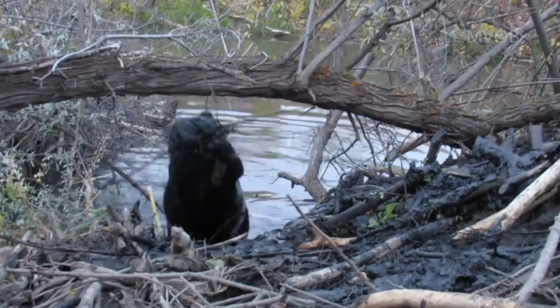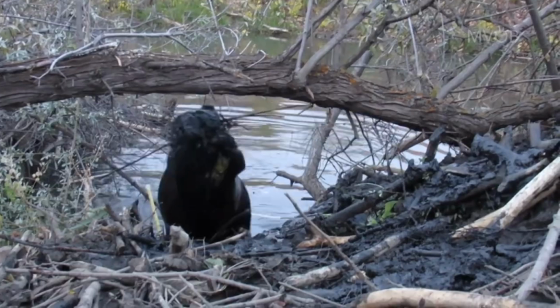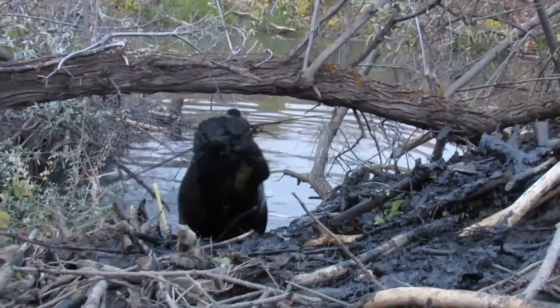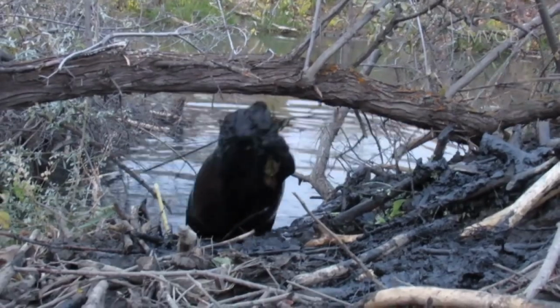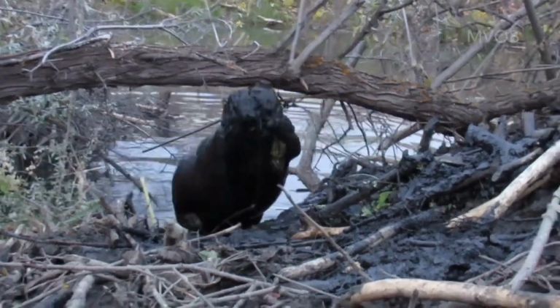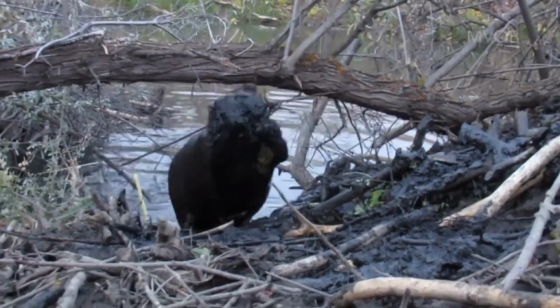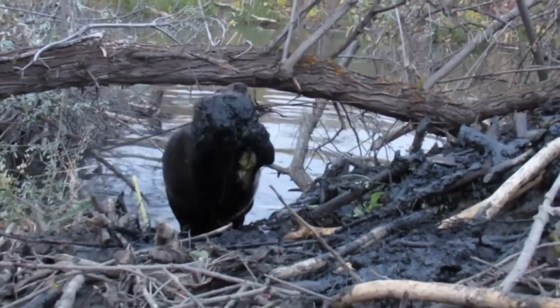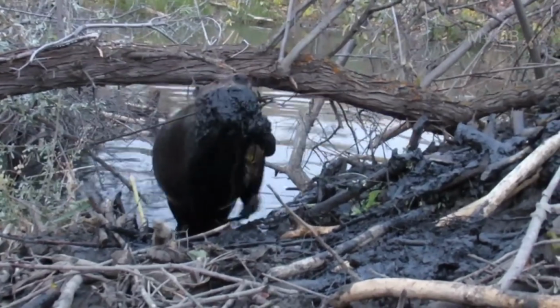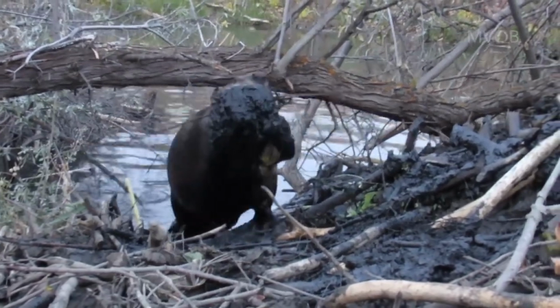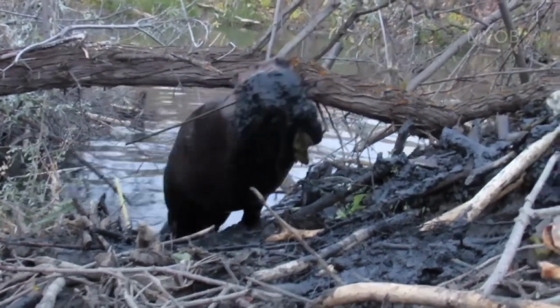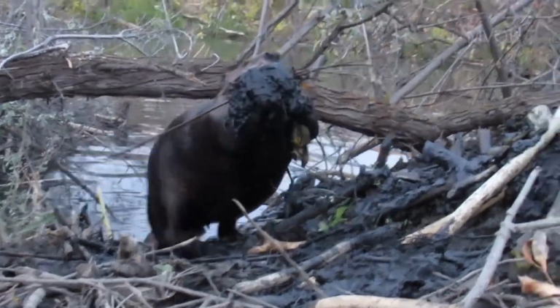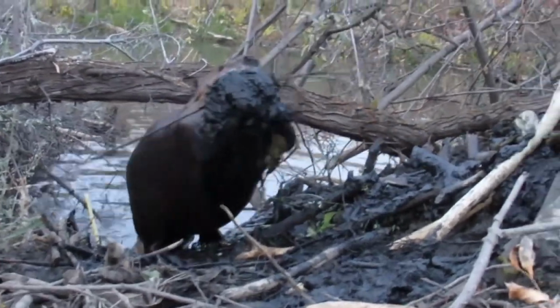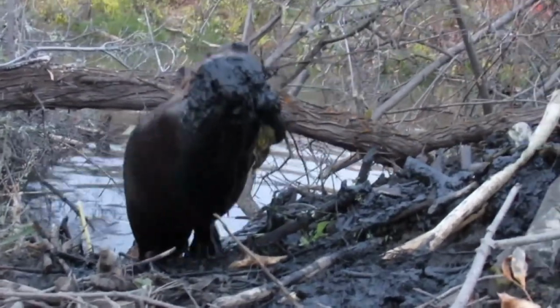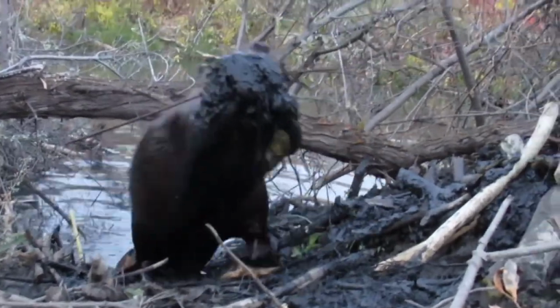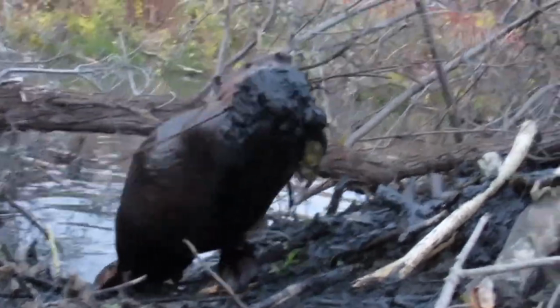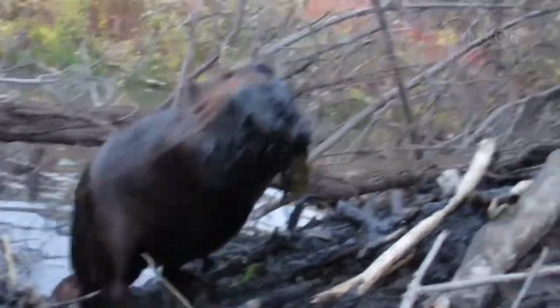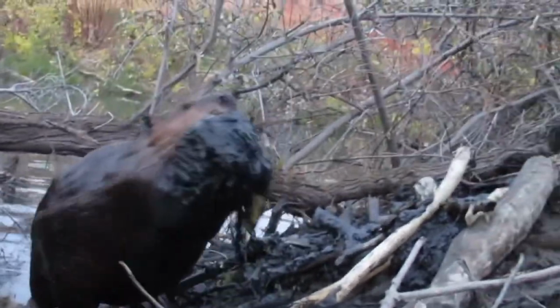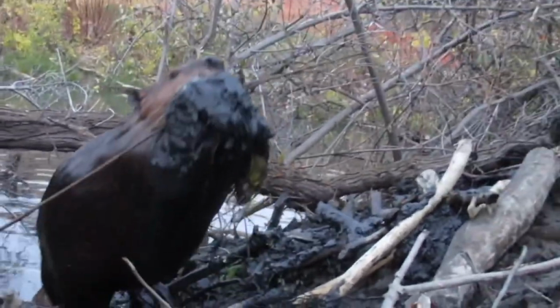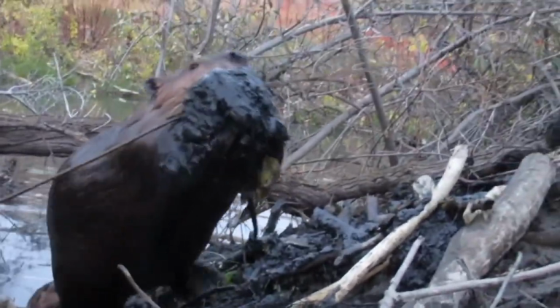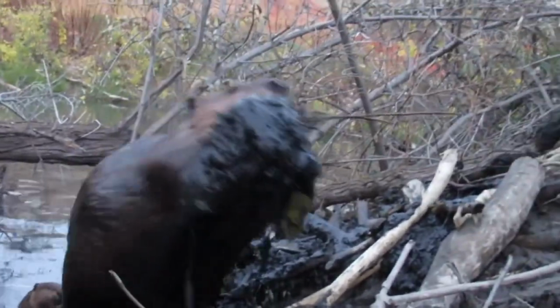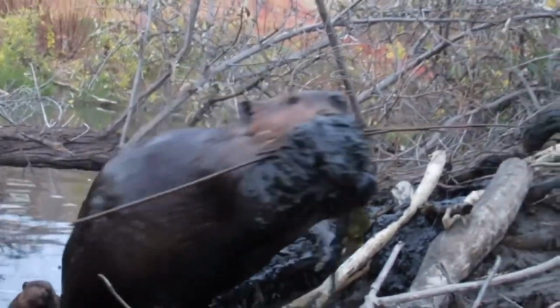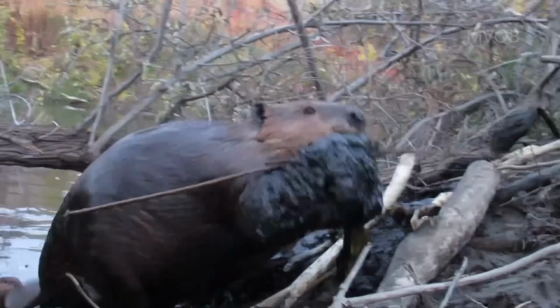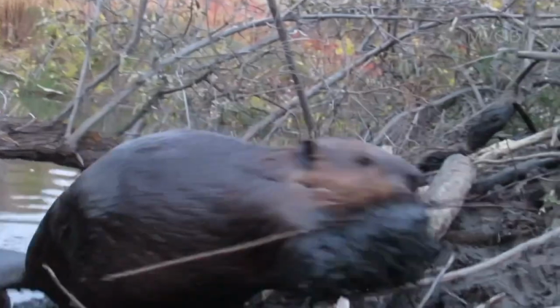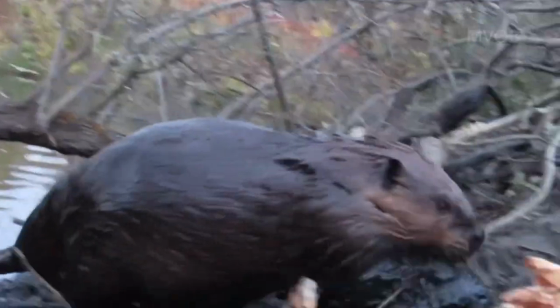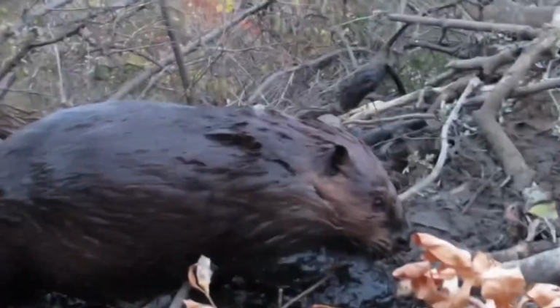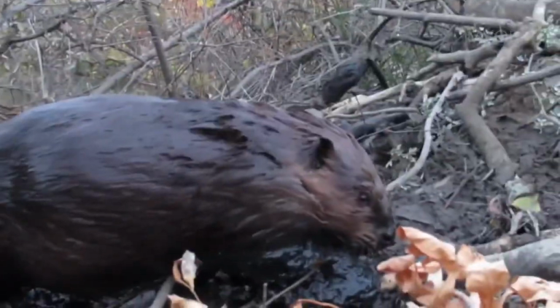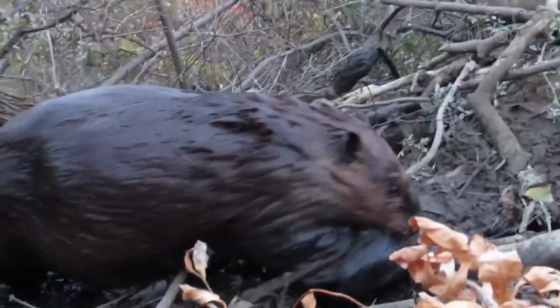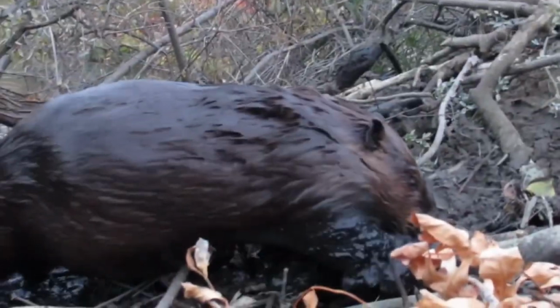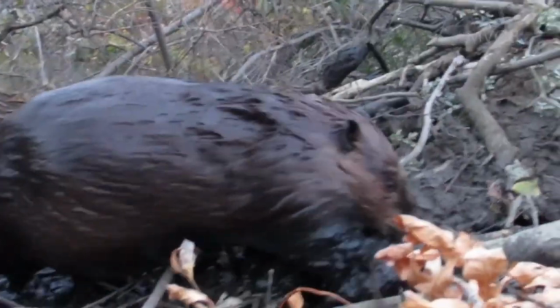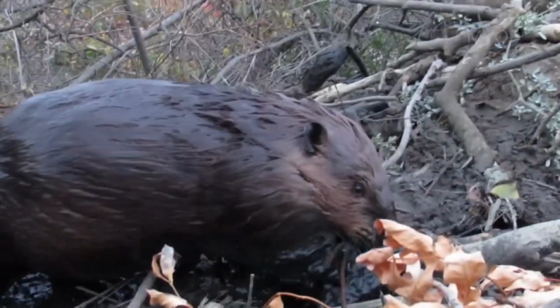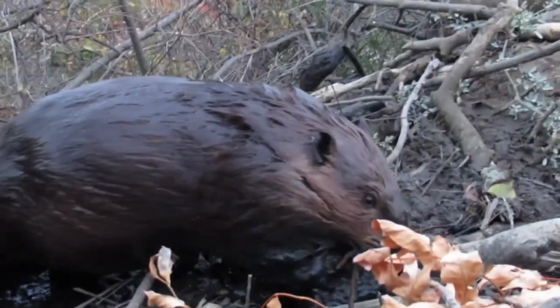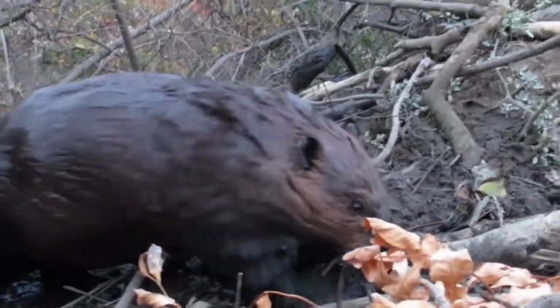Here's another clip of a beaver walking up the lodge, and another chance to see that these hefty herbivores can develop pretty big bellies.